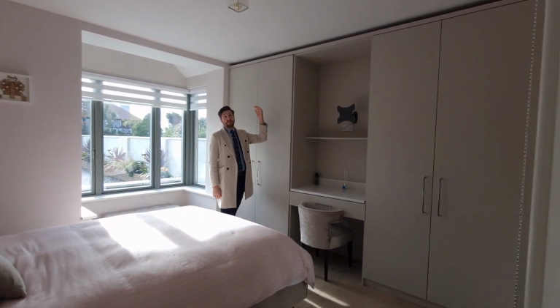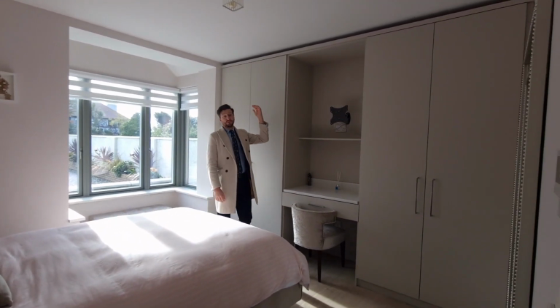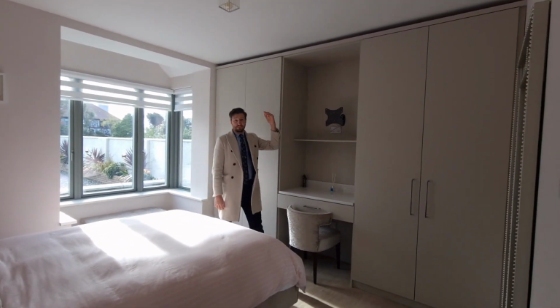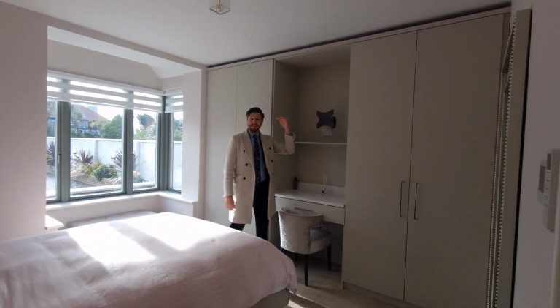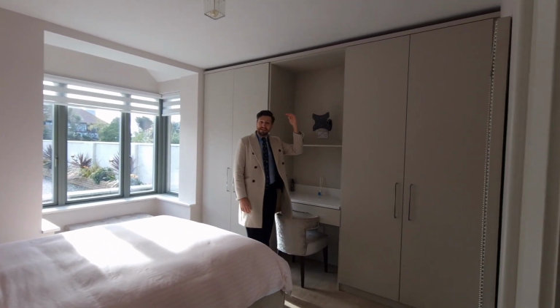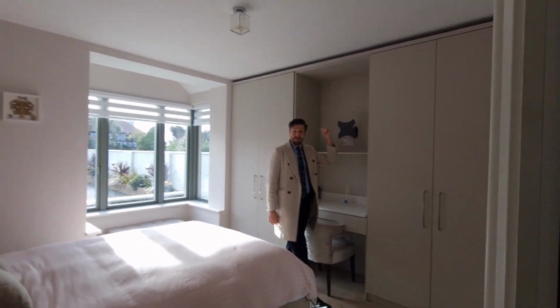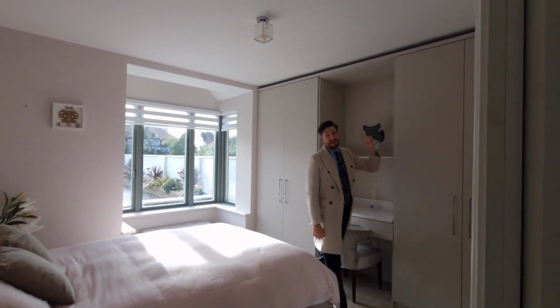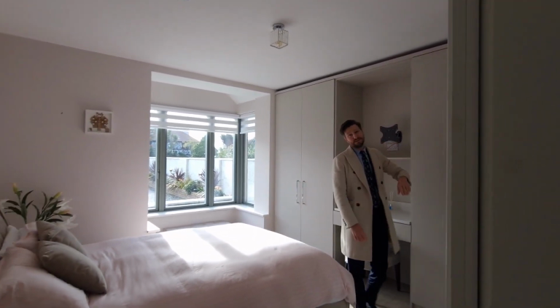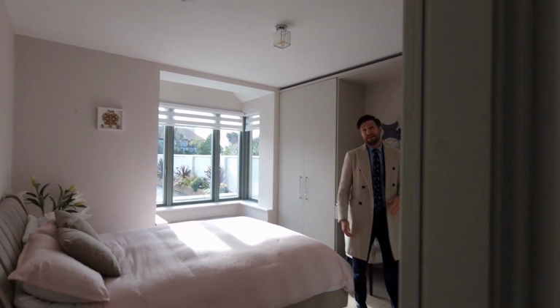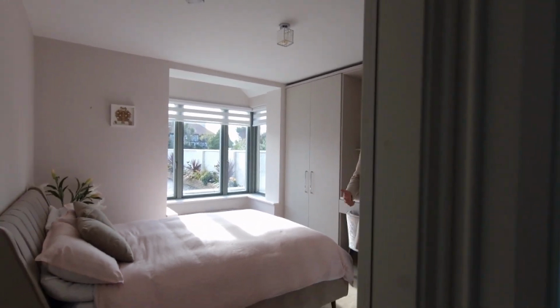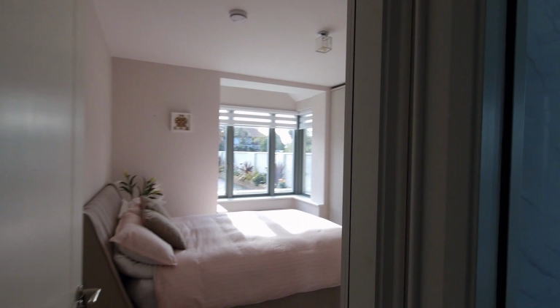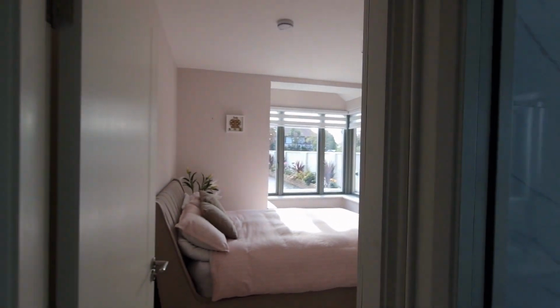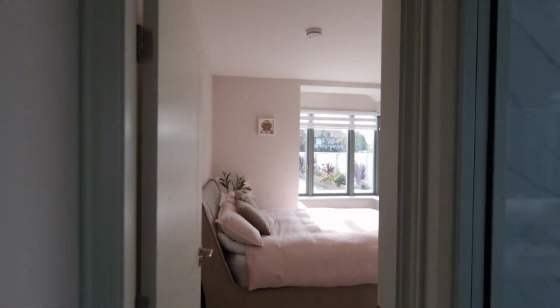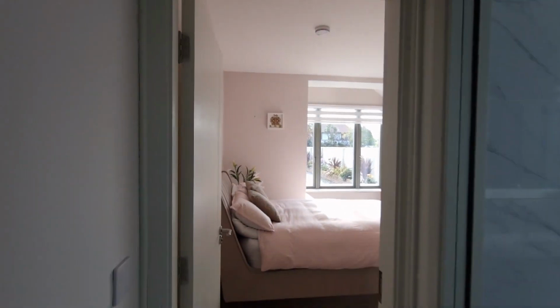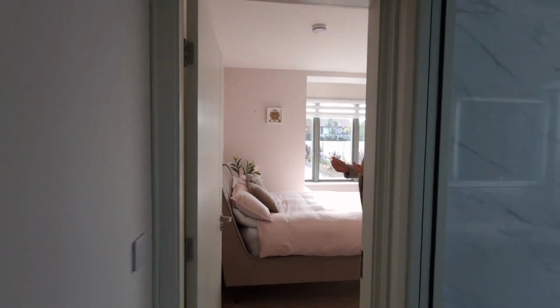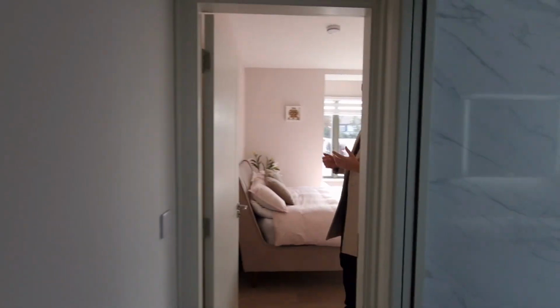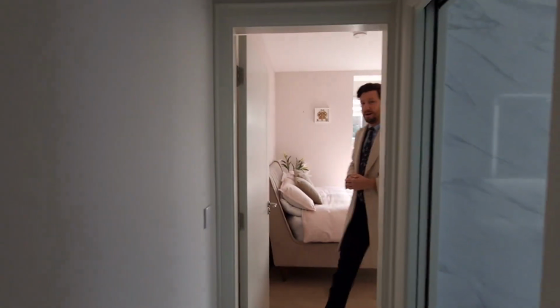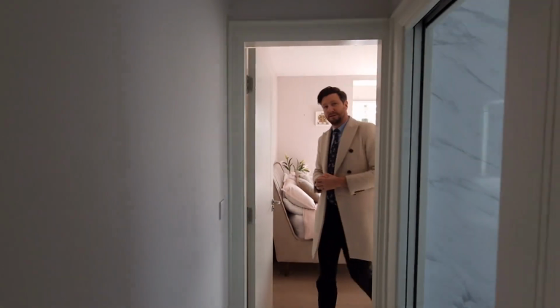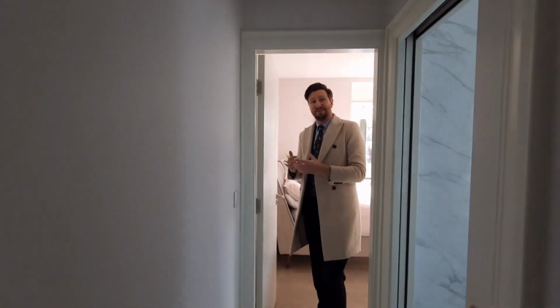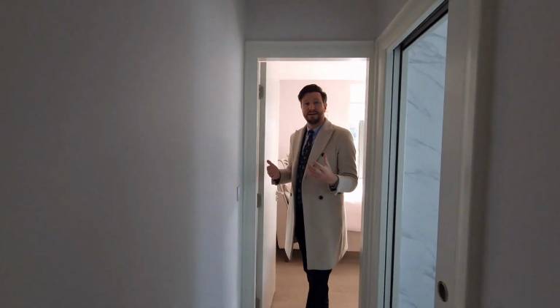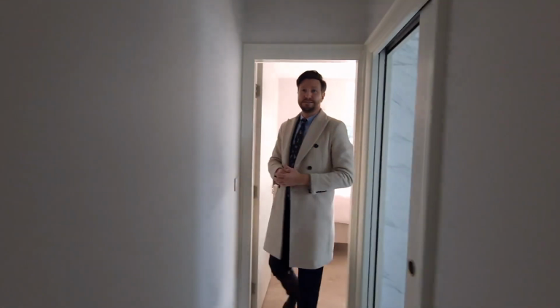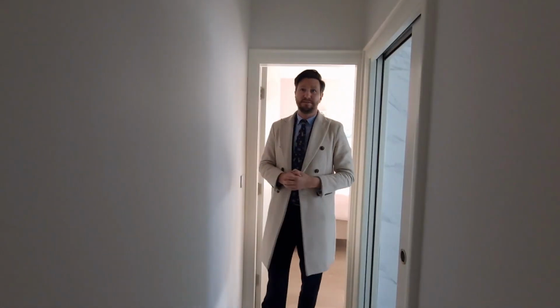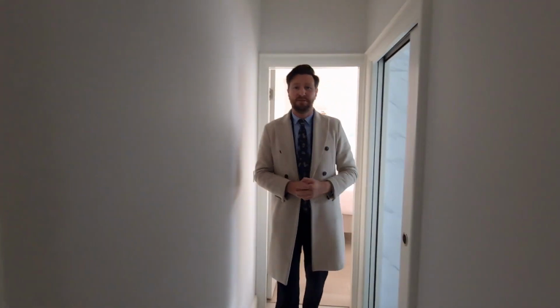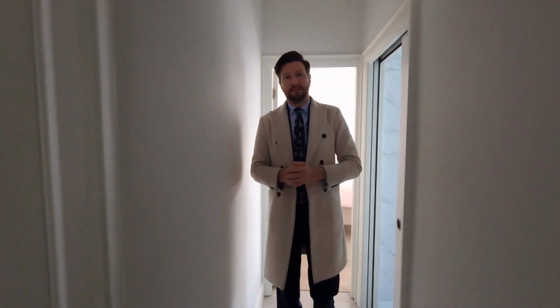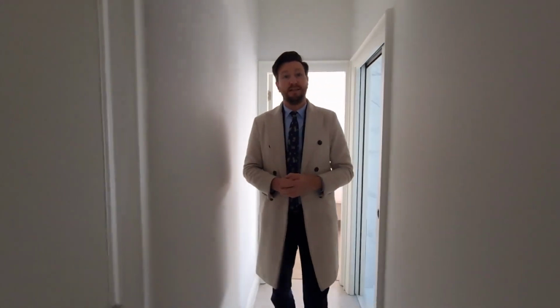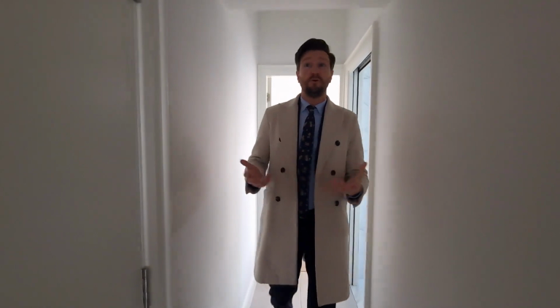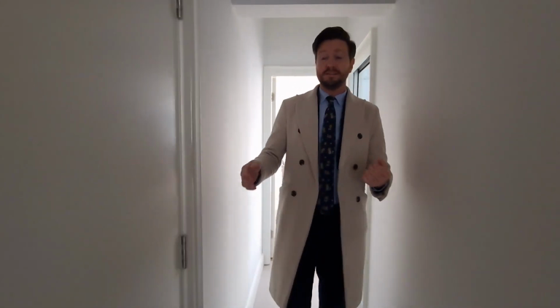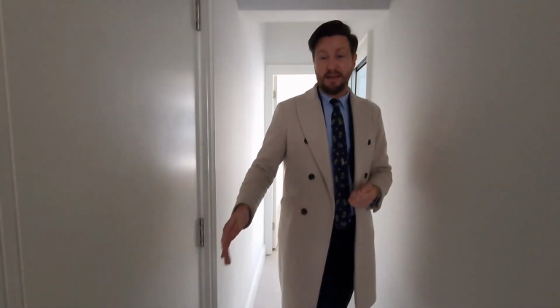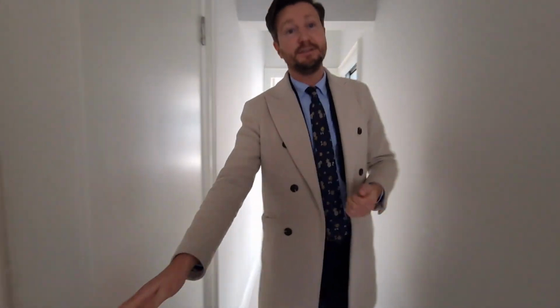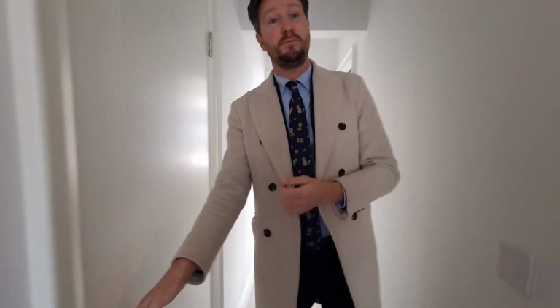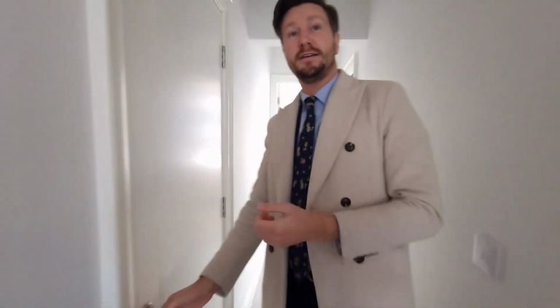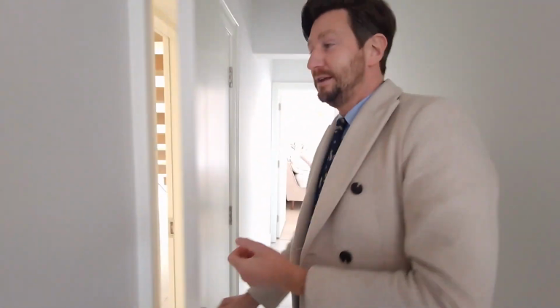One thing with this property — the ceiling height is absolutely exceptional, a great height in here, and that runs throughout the whole property. So you really get a sense of space. And then this hallway leads us back out into the main accommodation.